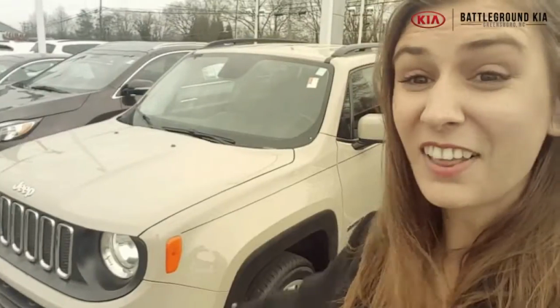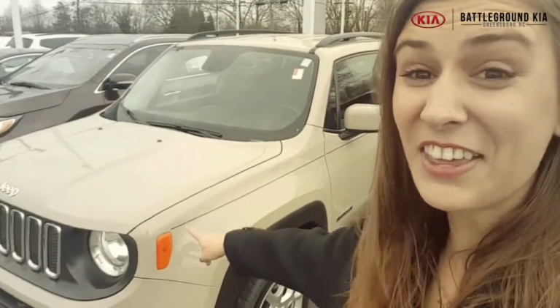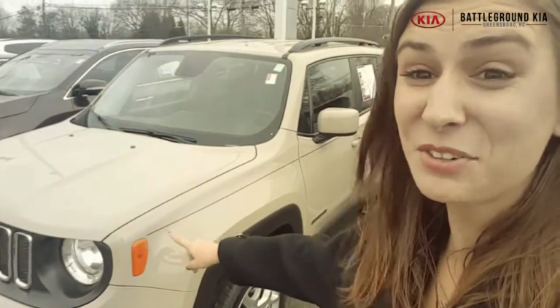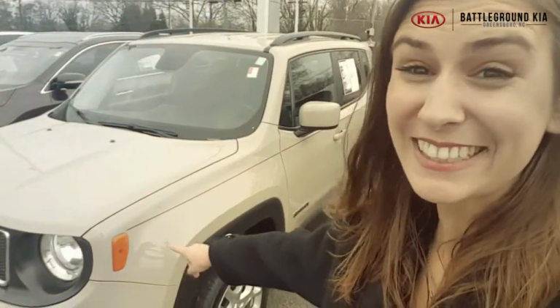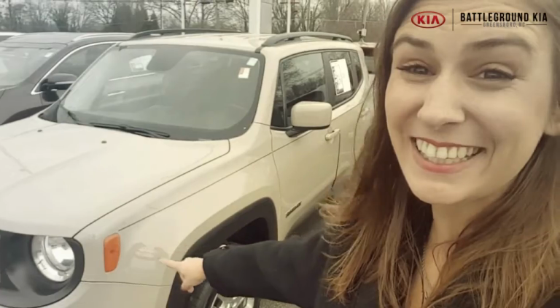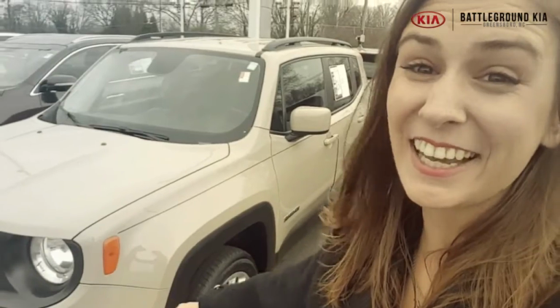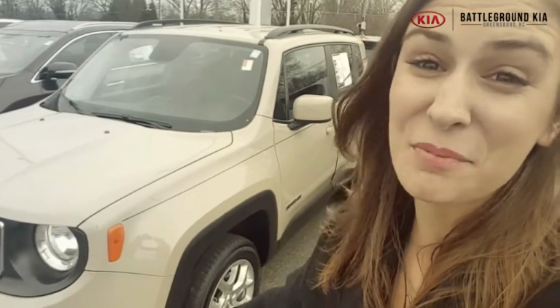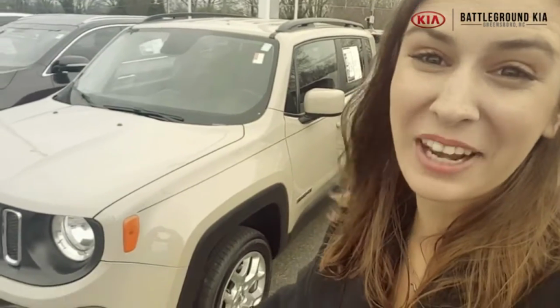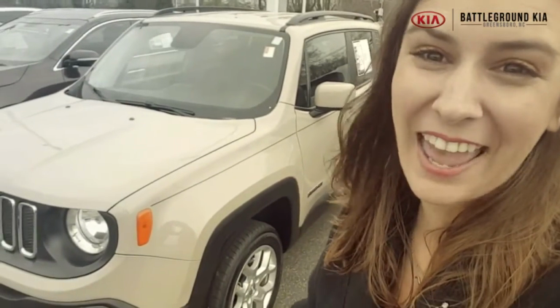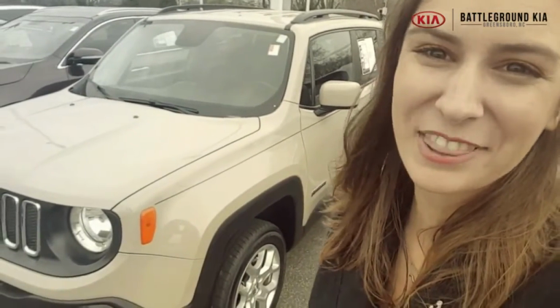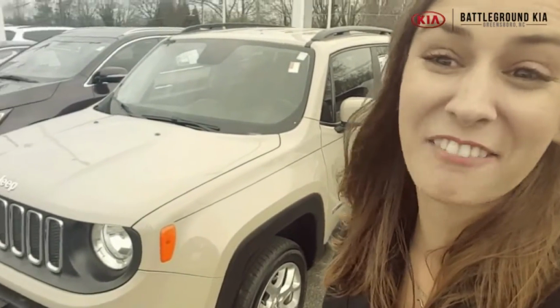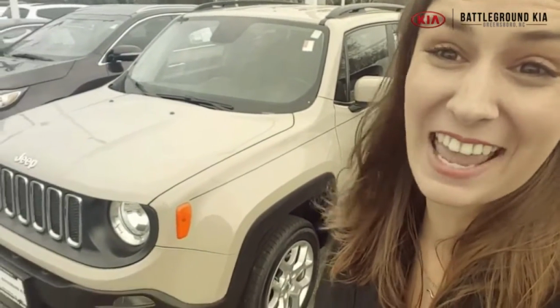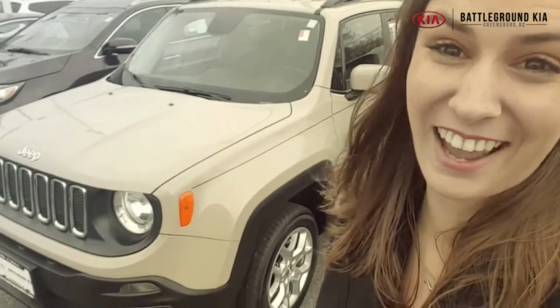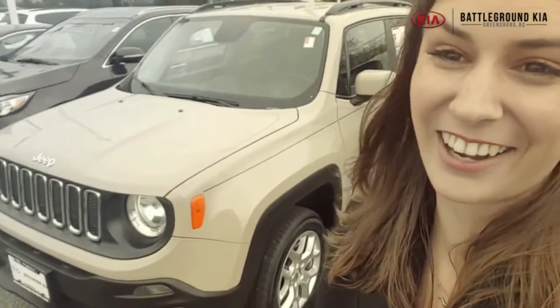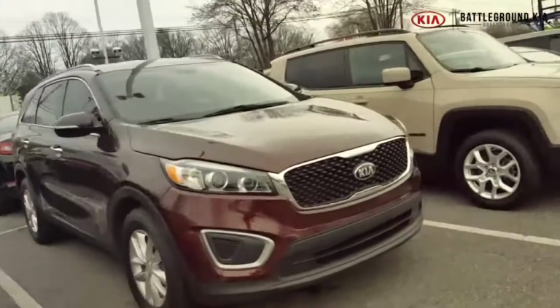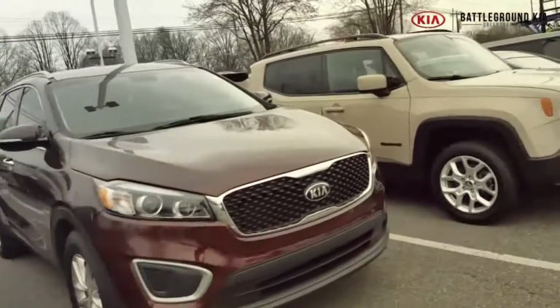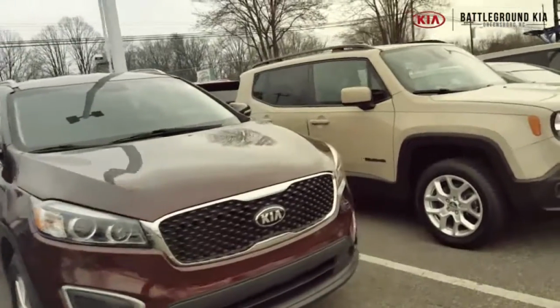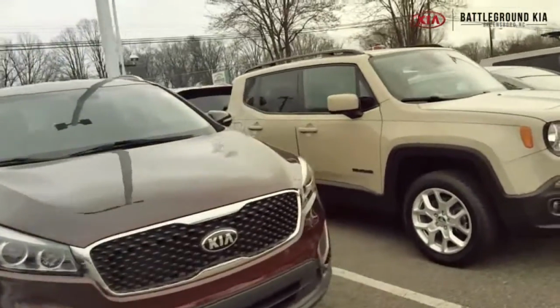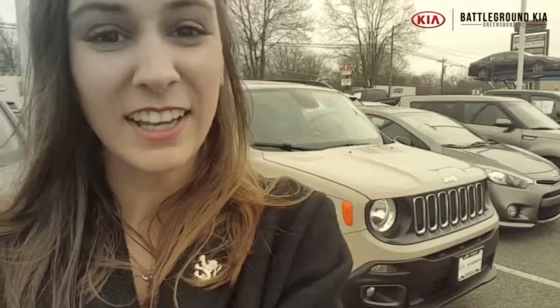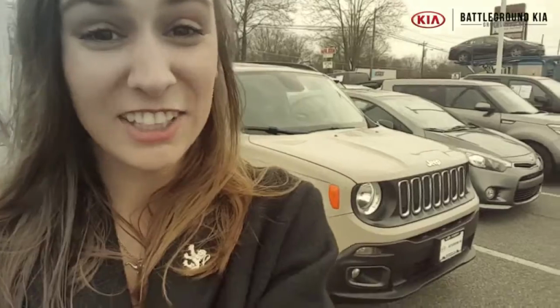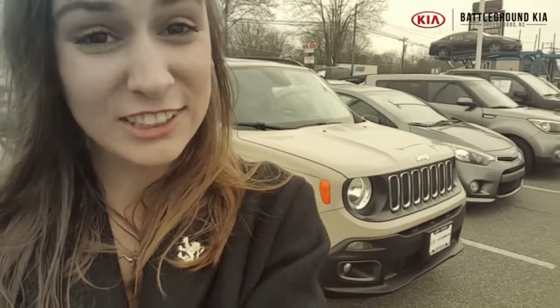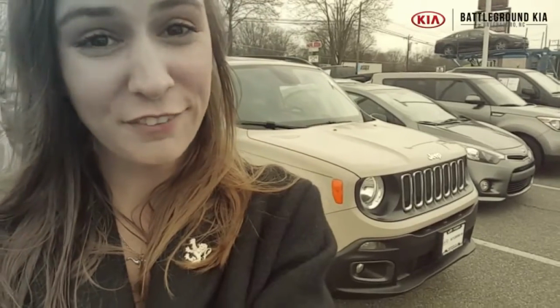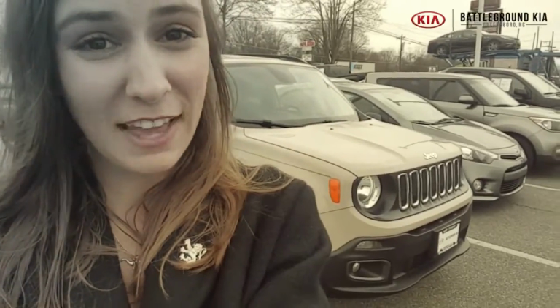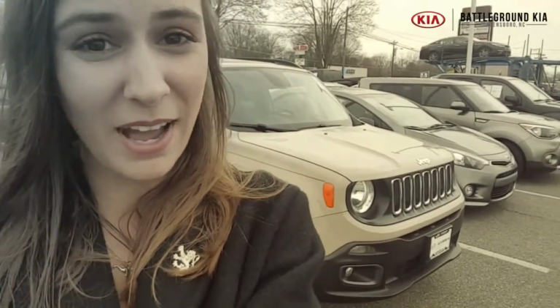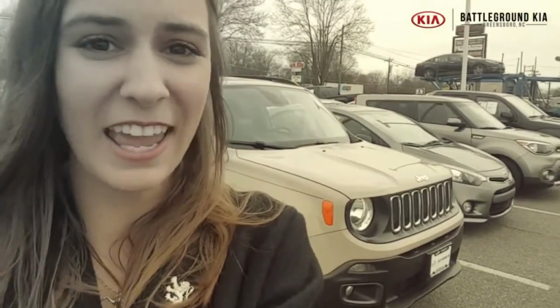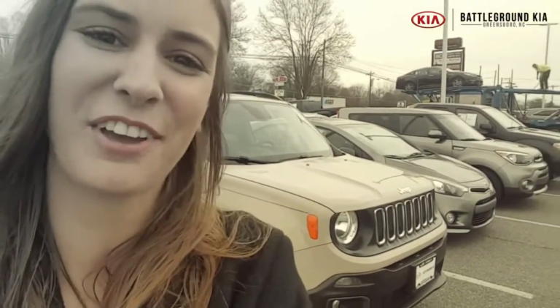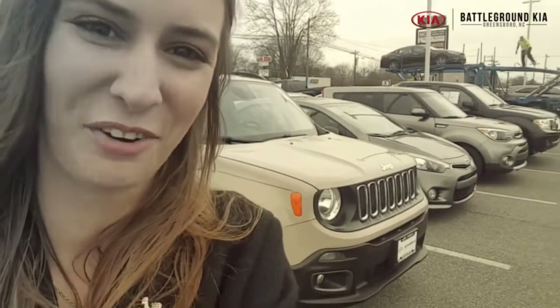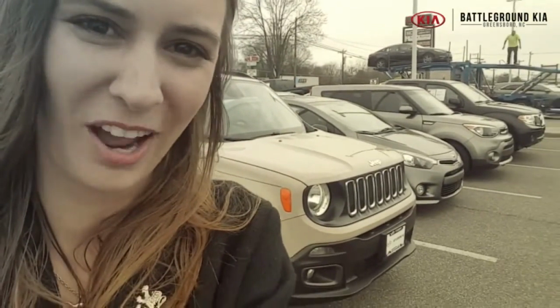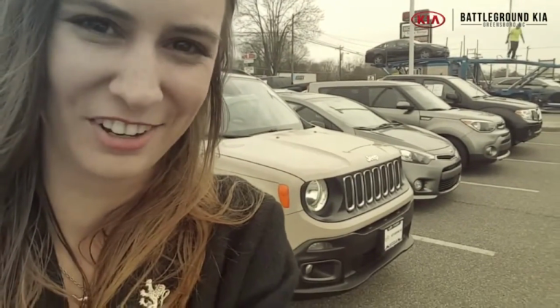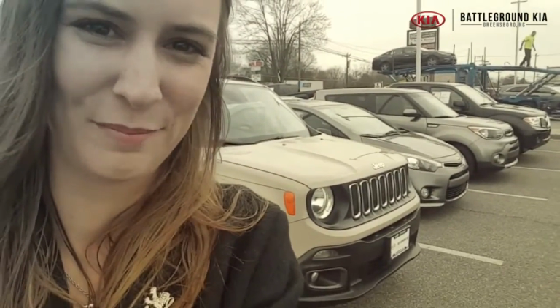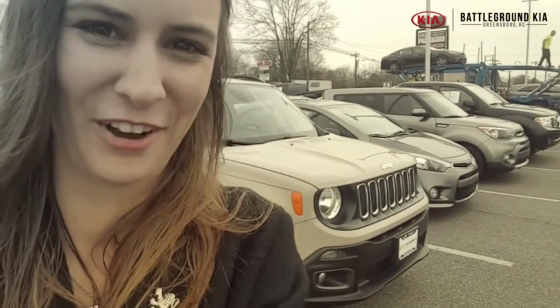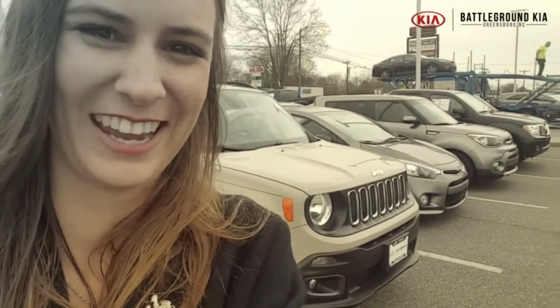Like this 2016 Jeep Renegade in the Mojave sand color. It's got just over 50,000 miles and we've got a great price on it over at Battleground Kia.